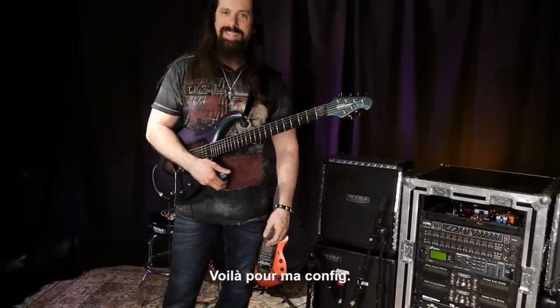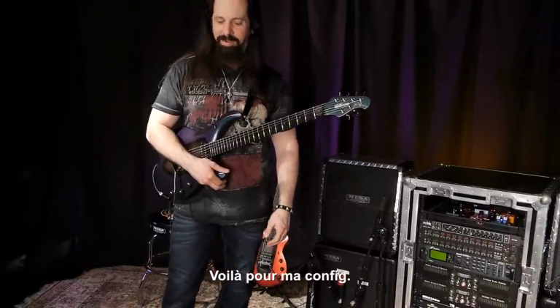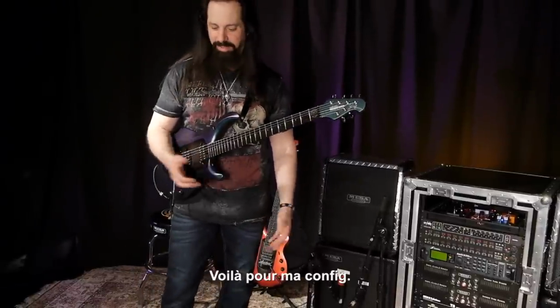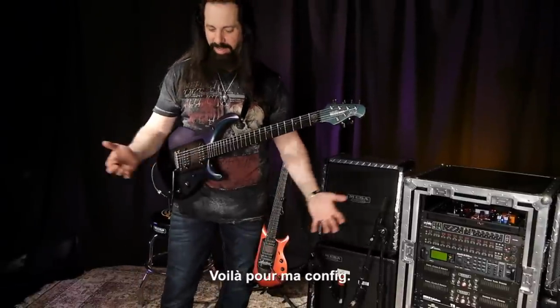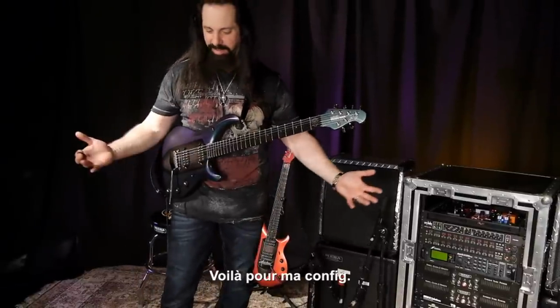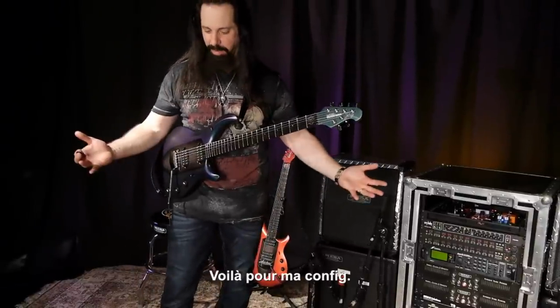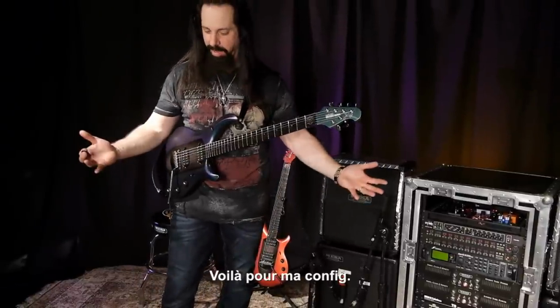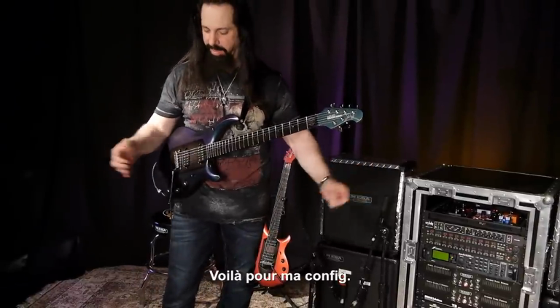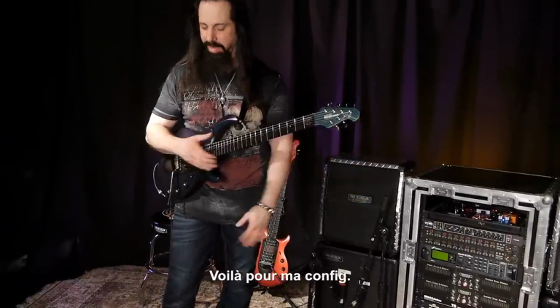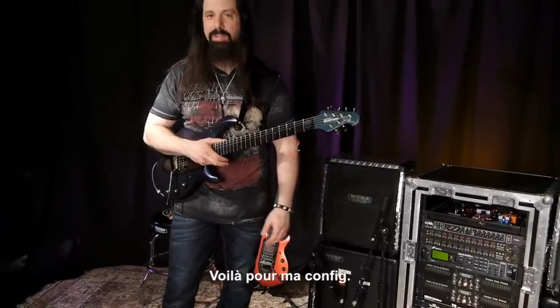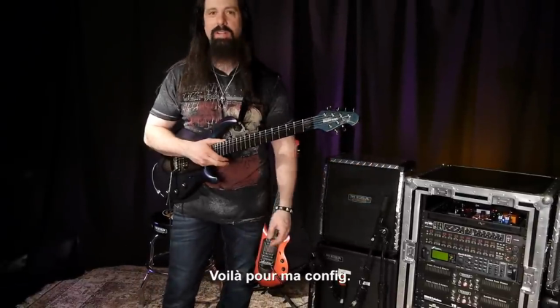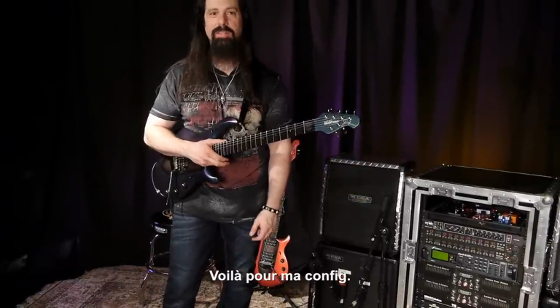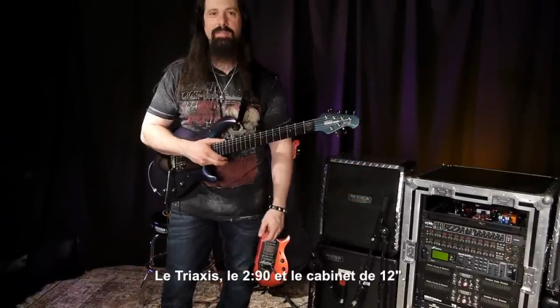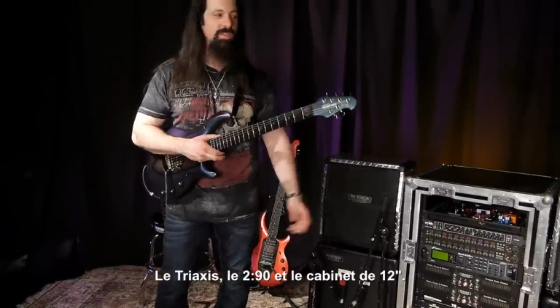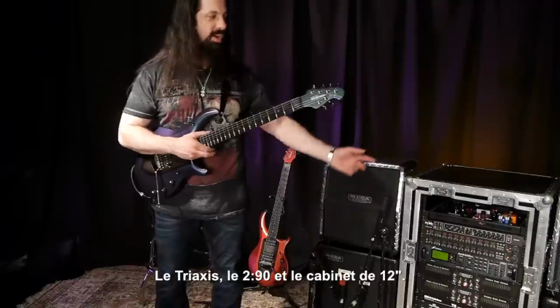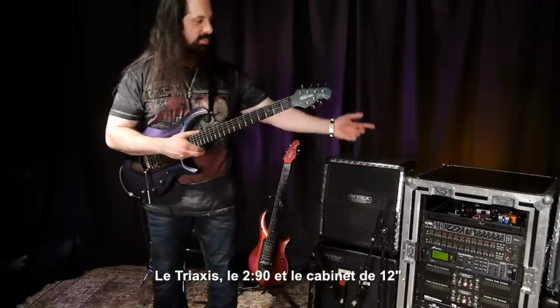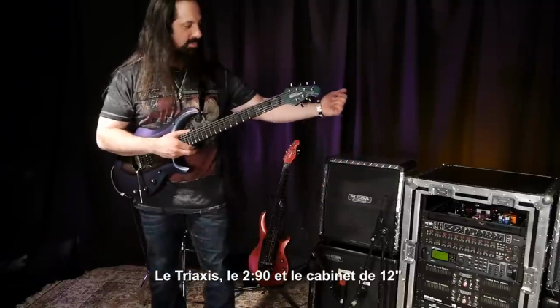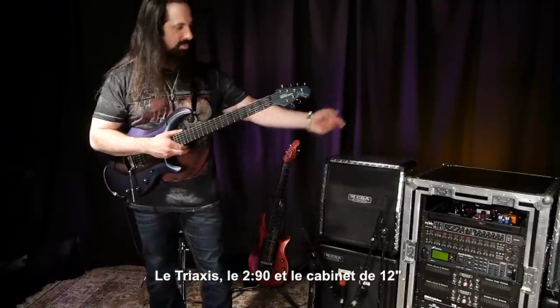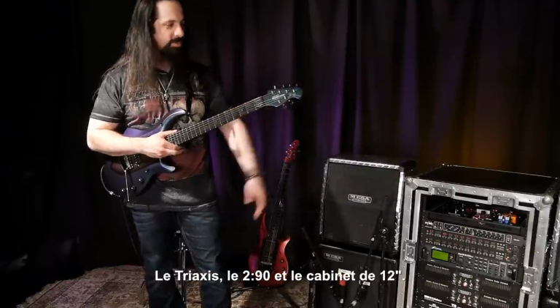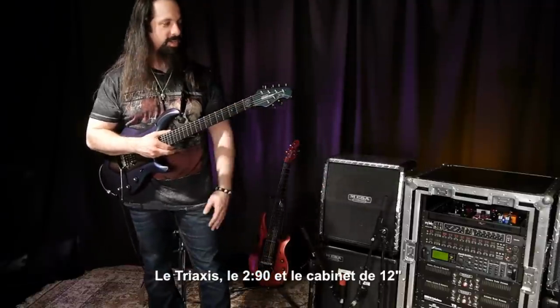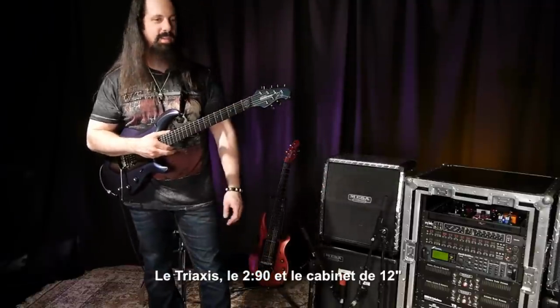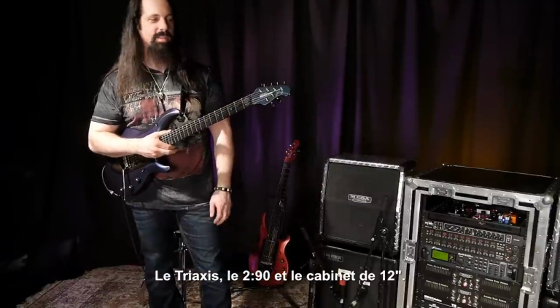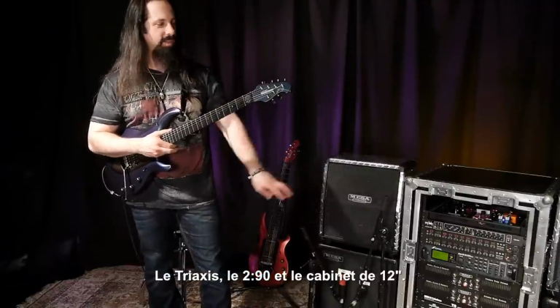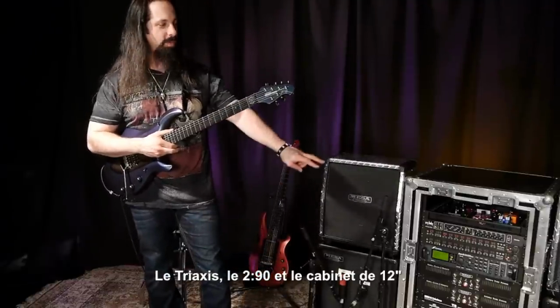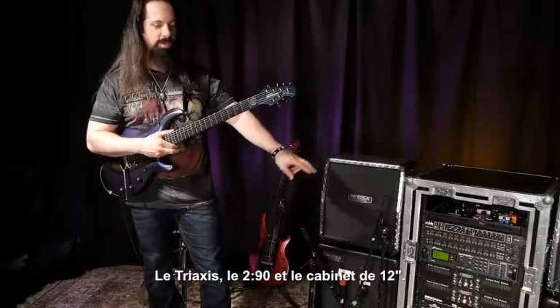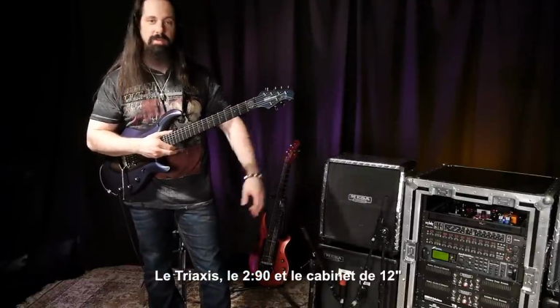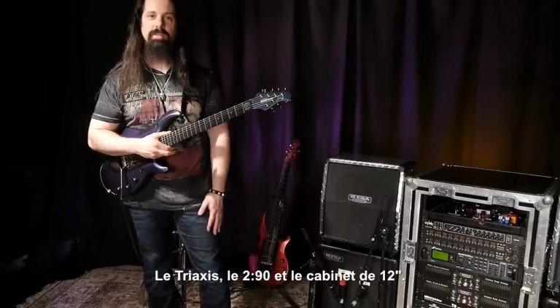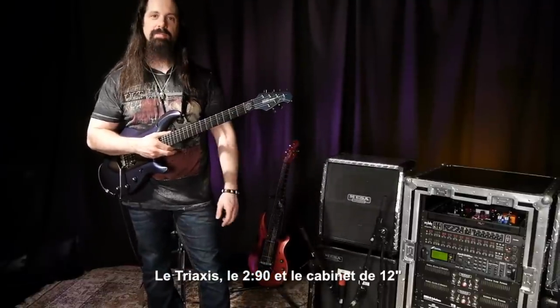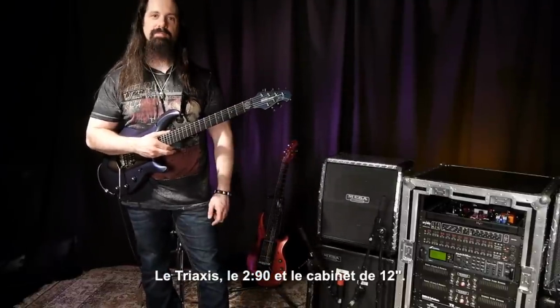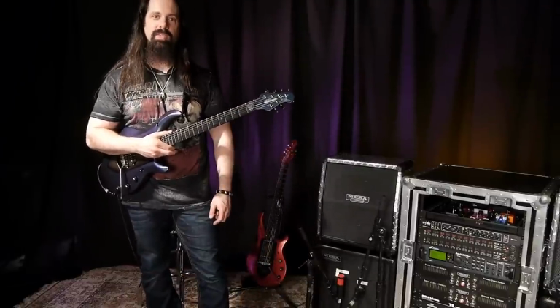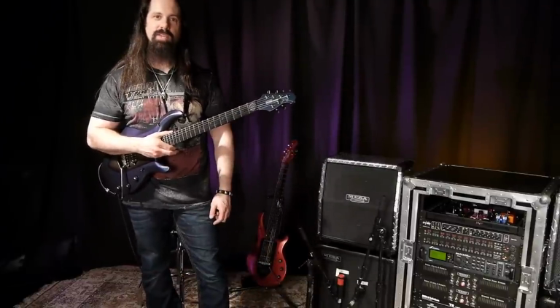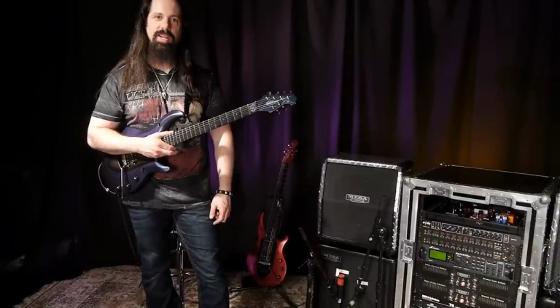Anyway, there's my rig in a nutshell: tri-axis, 290, 1x12s — check it out.